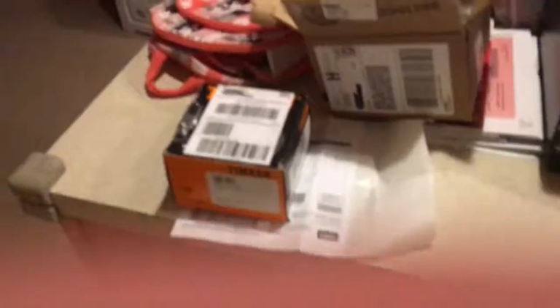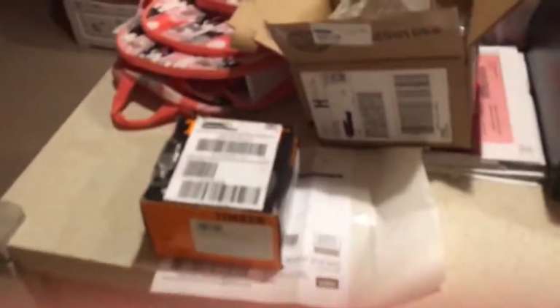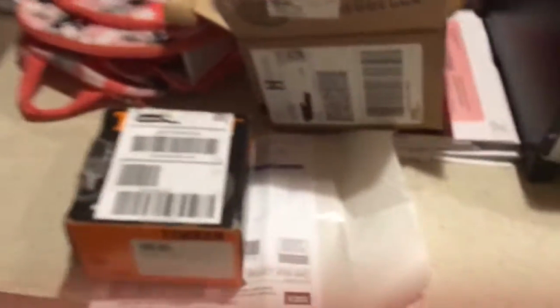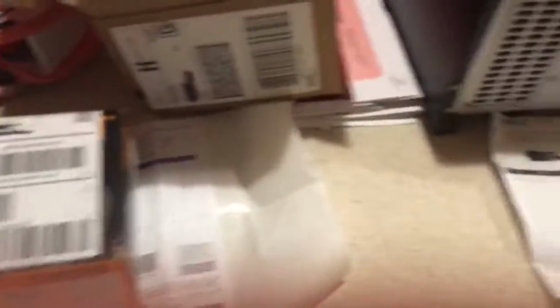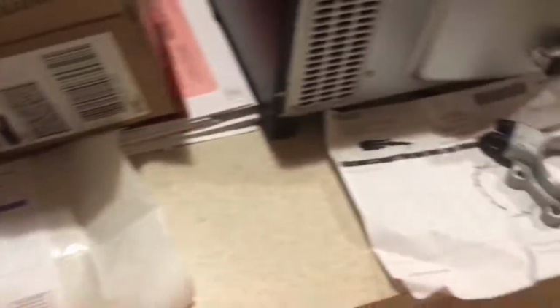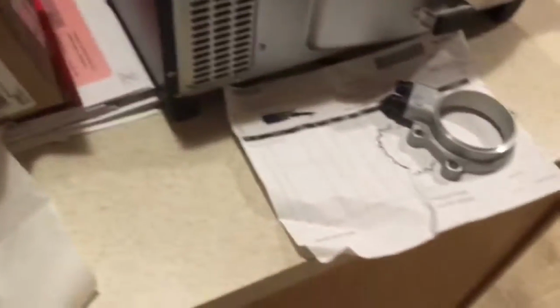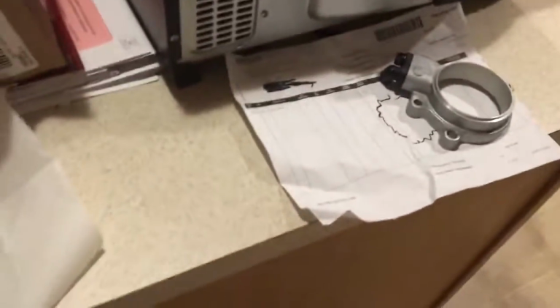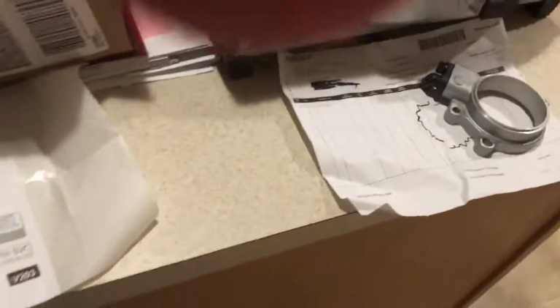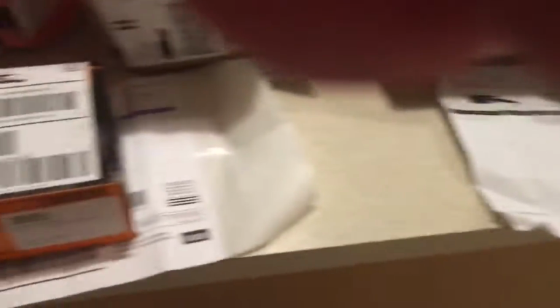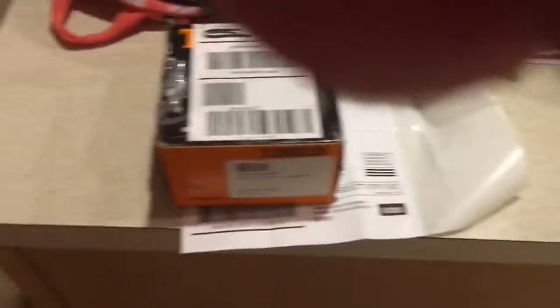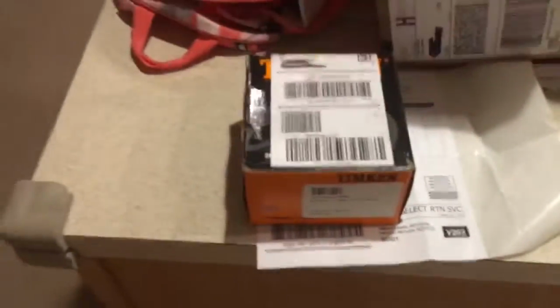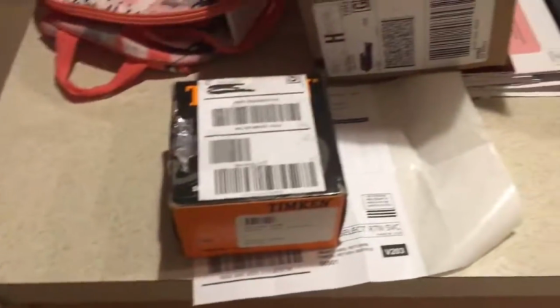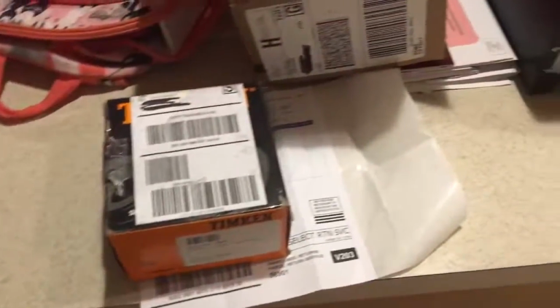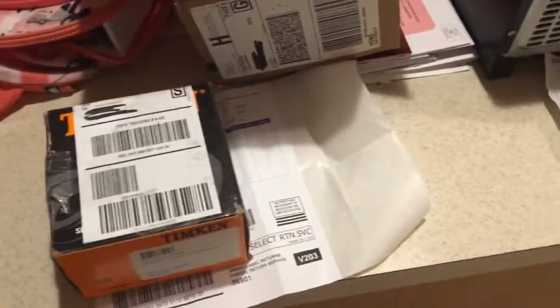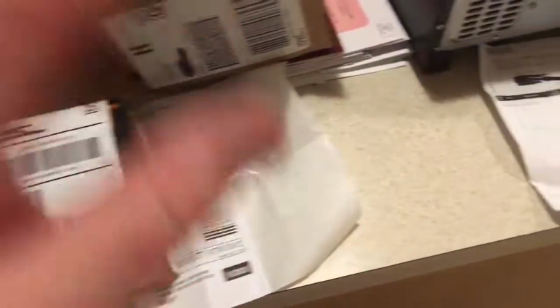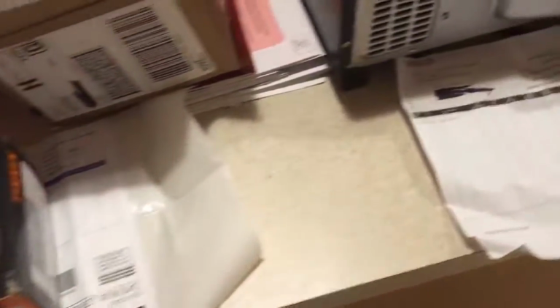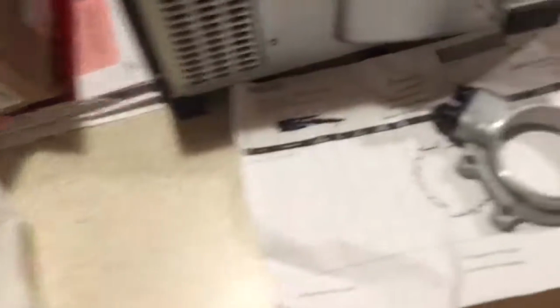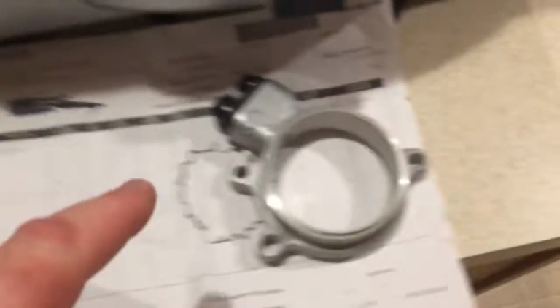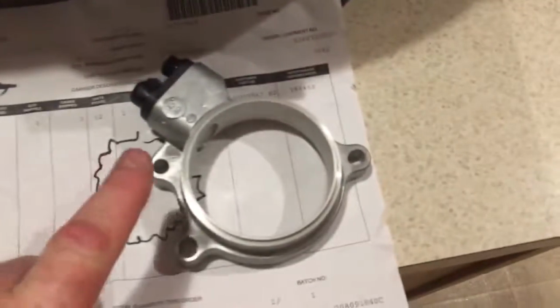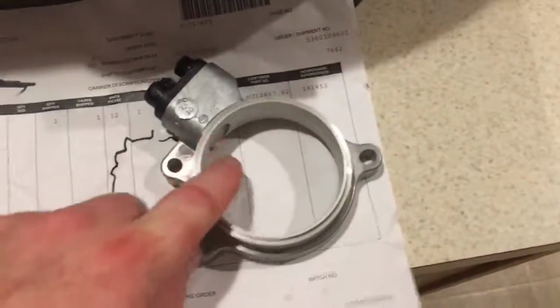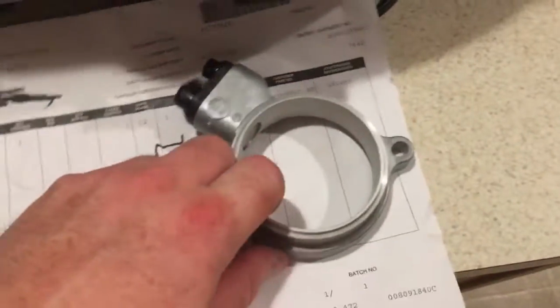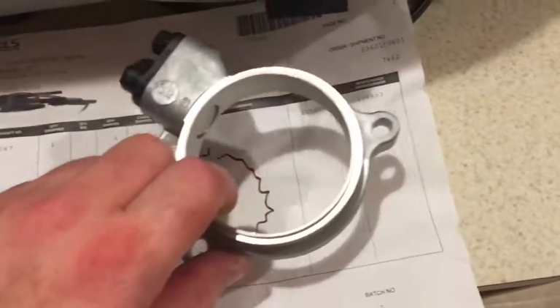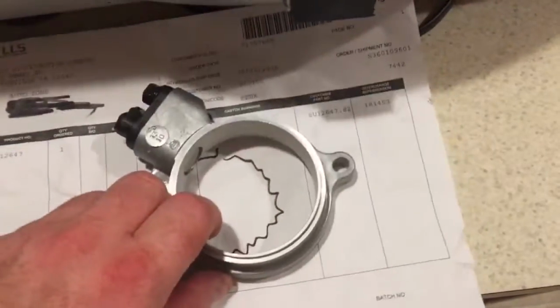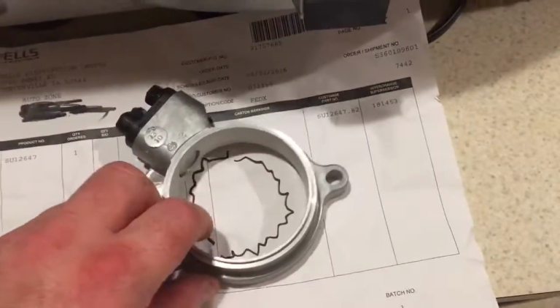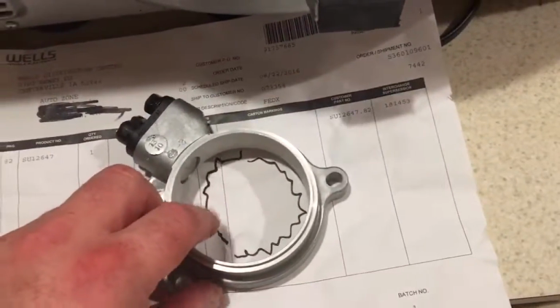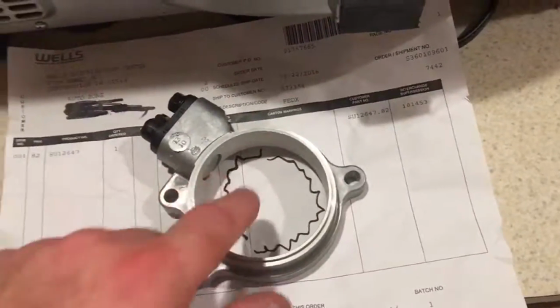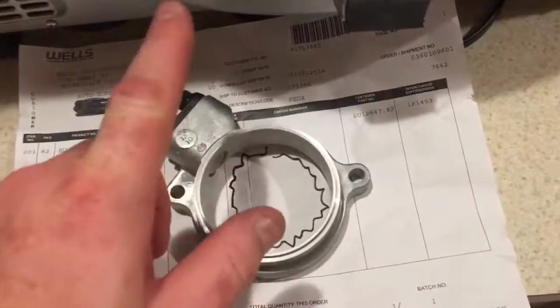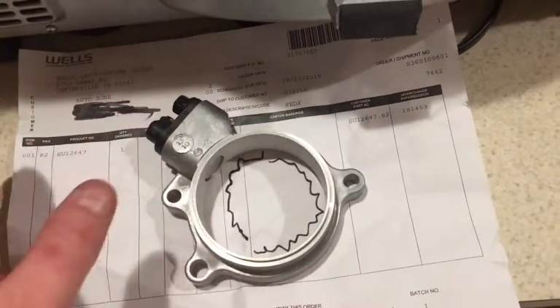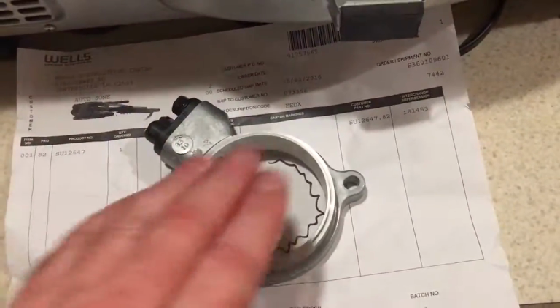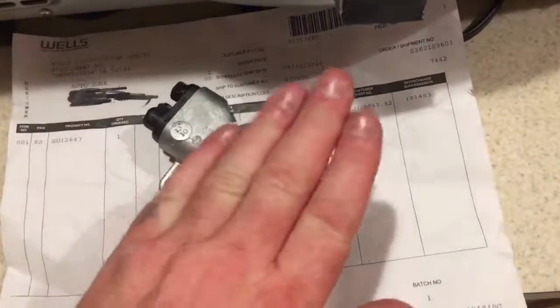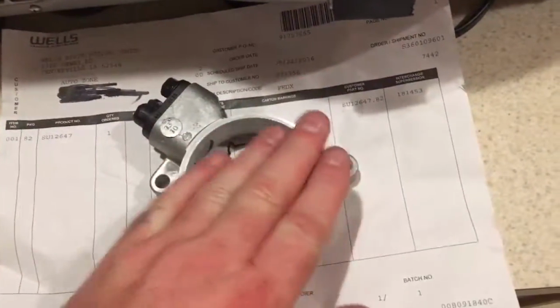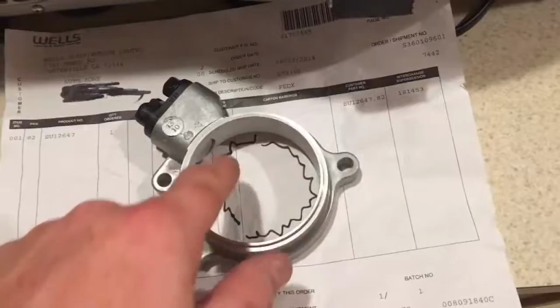What's up everybody? Here's a quick video on what's coming up for the 2003 Nissan Frontier. I got a rear speed sensor. Long story short, mine broke.